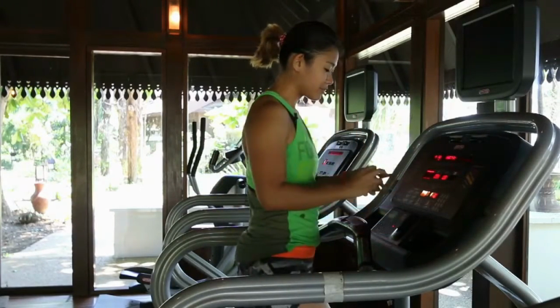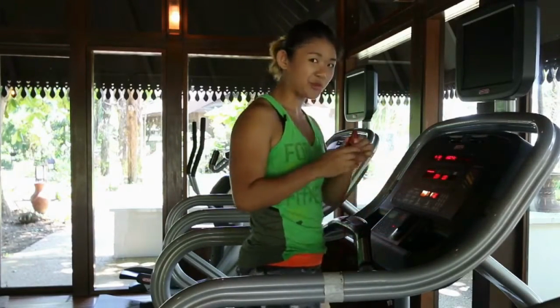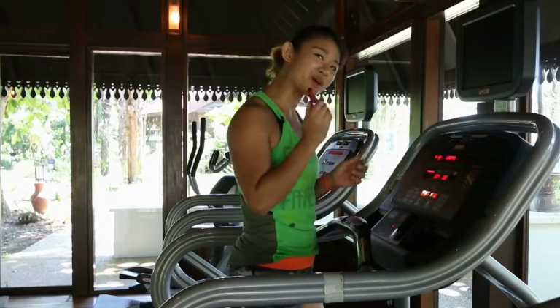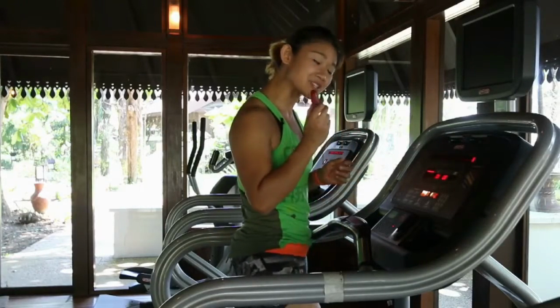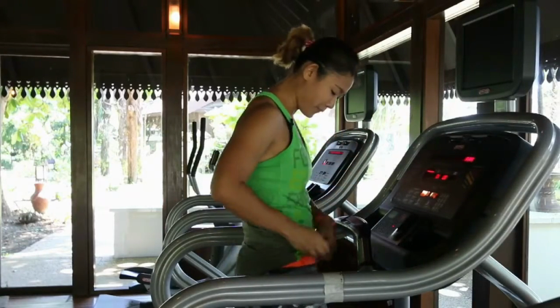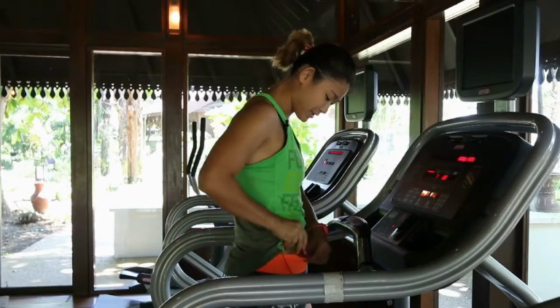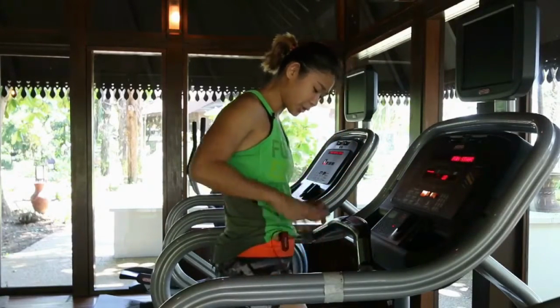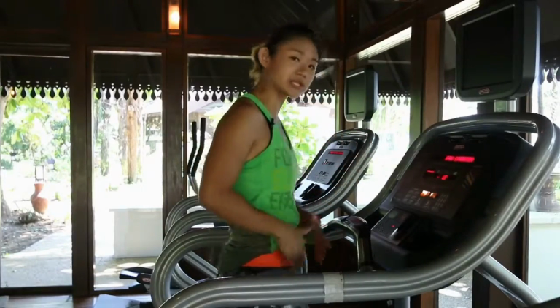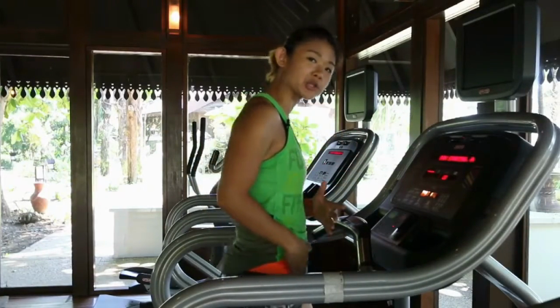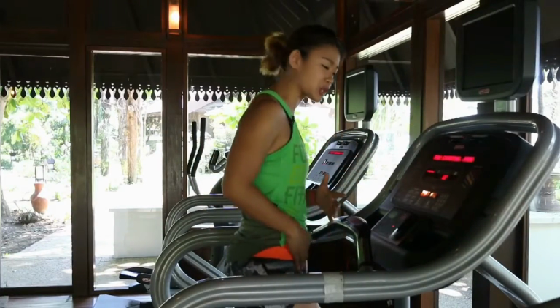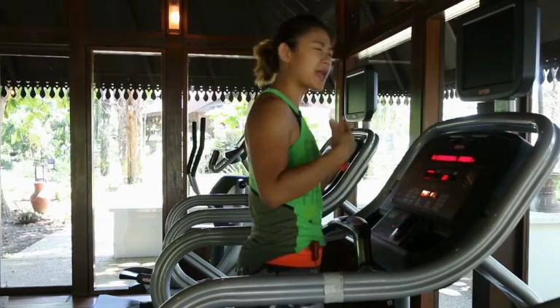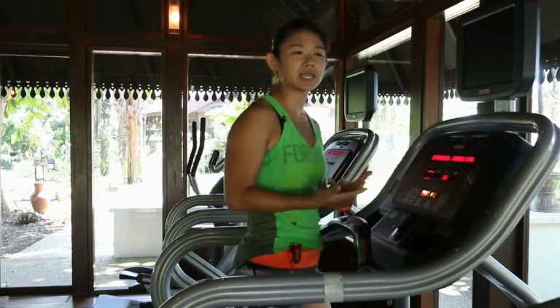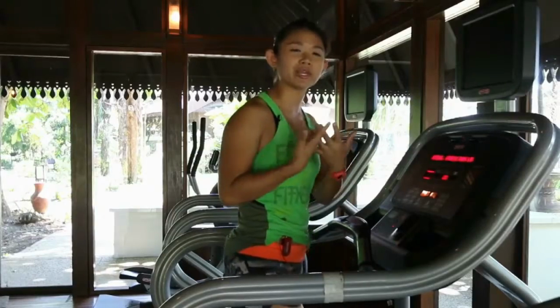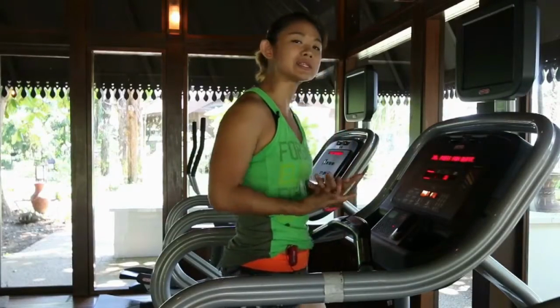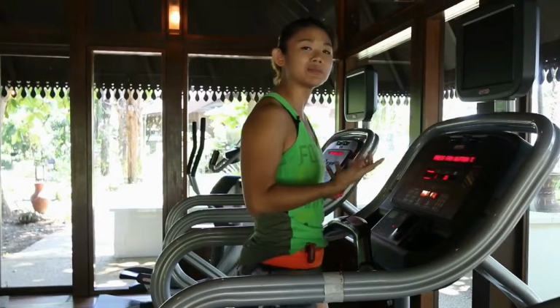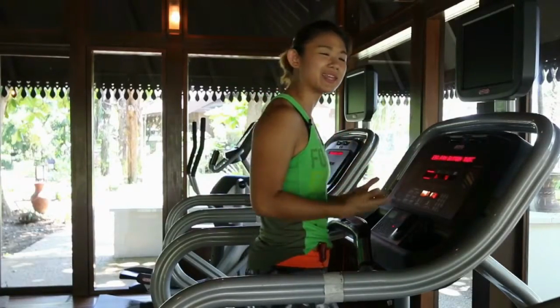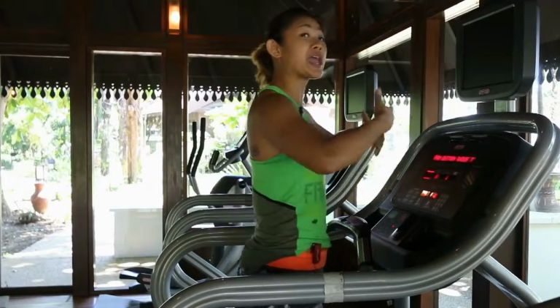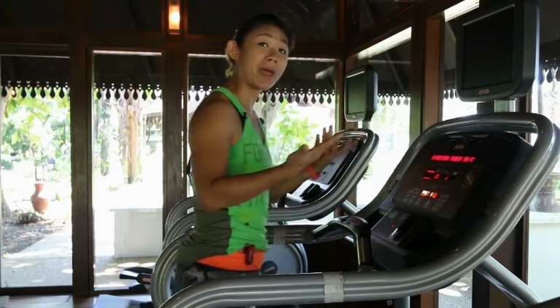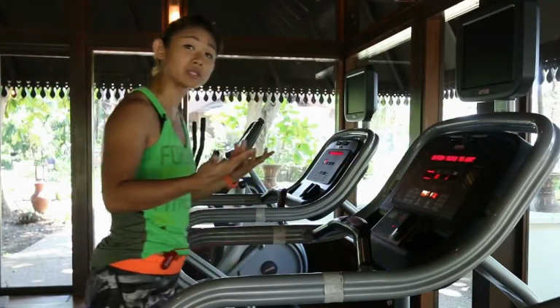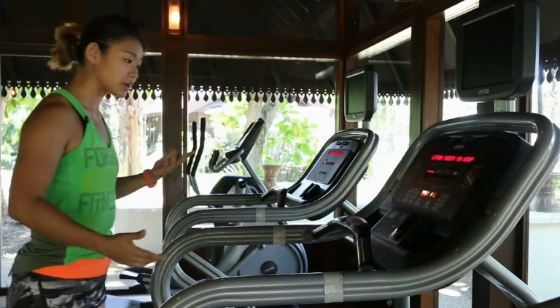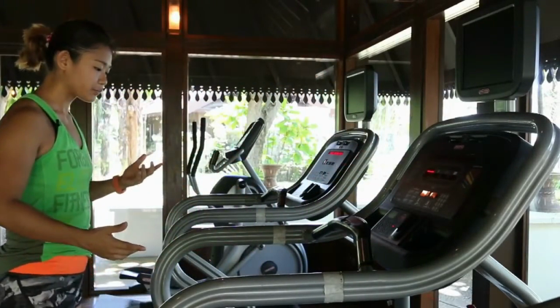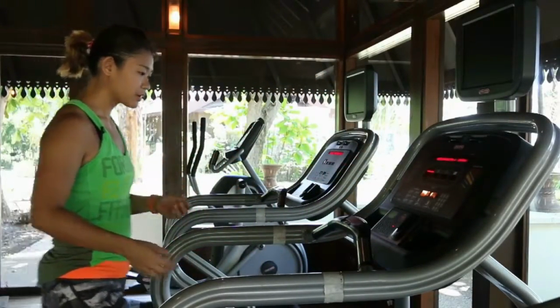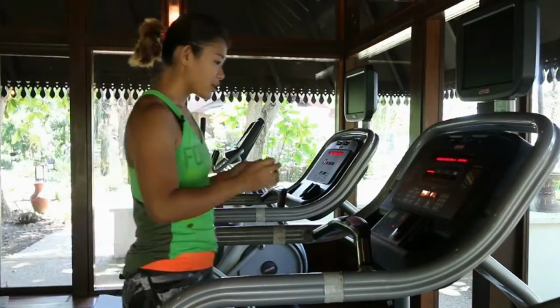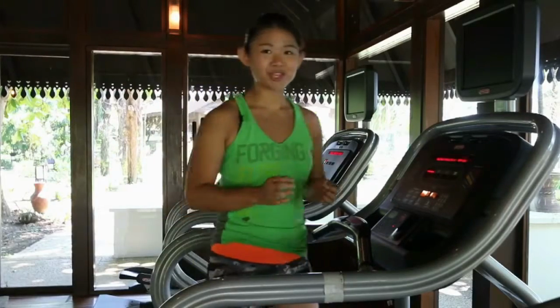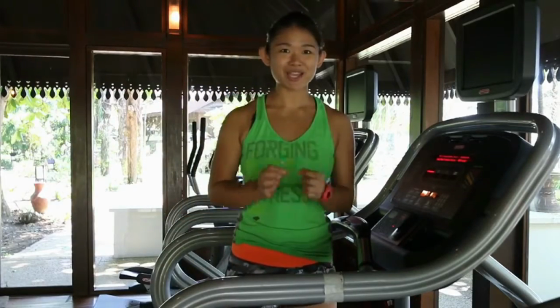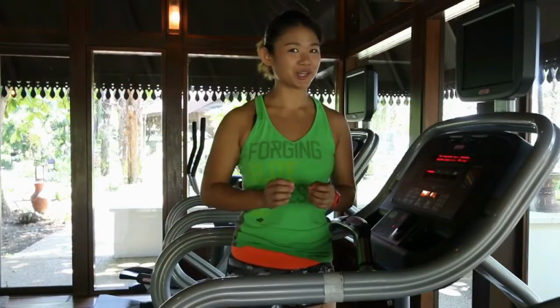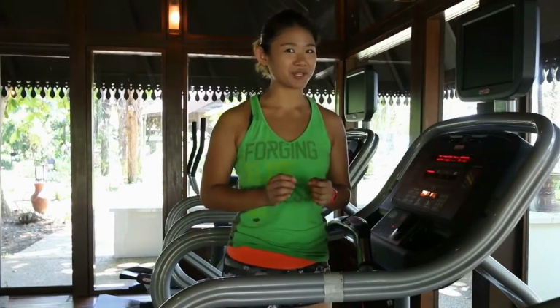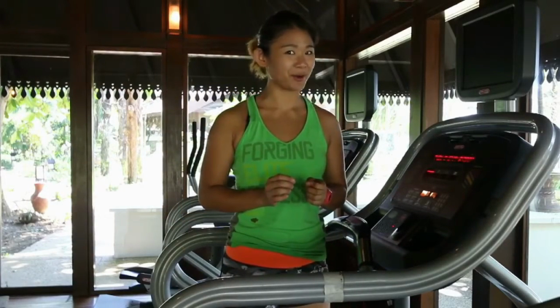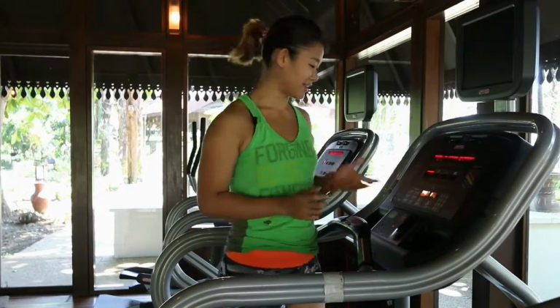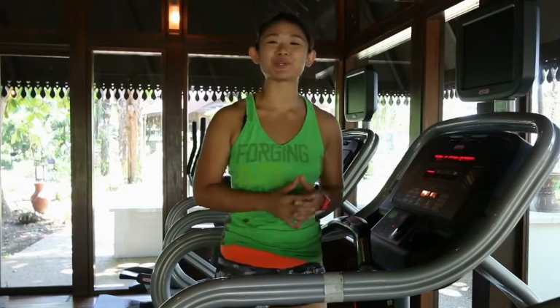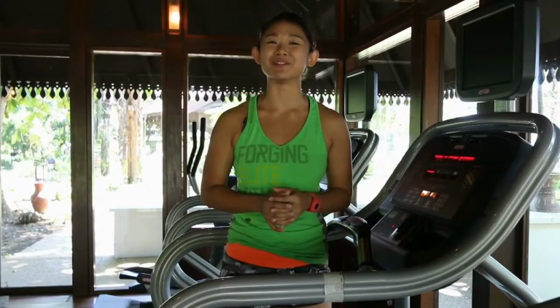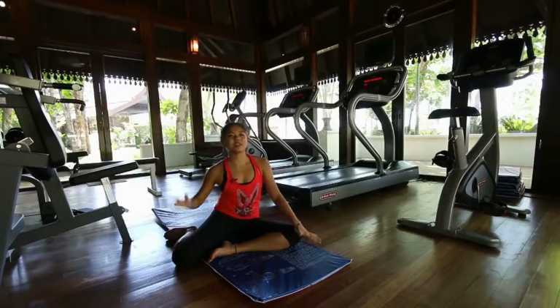If you're wondering what this clip is for, all you need to do is clip it on to yourself. And if you're feeling dizzy and a little lightheaded and you're going backwards, this will actually trigger the emergency stop and stop the treadmill.